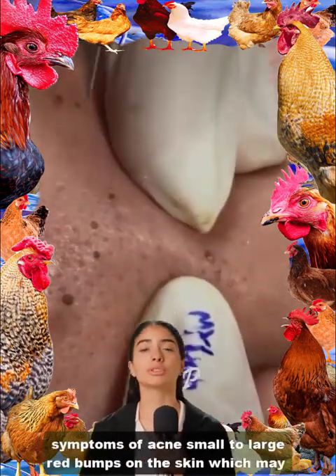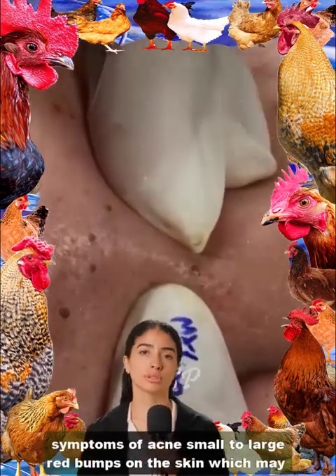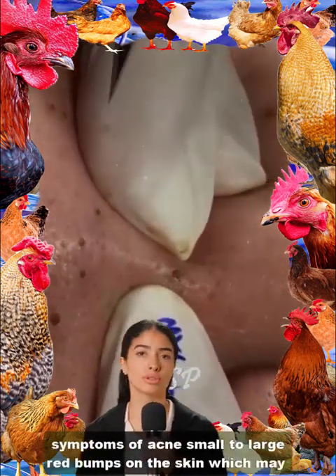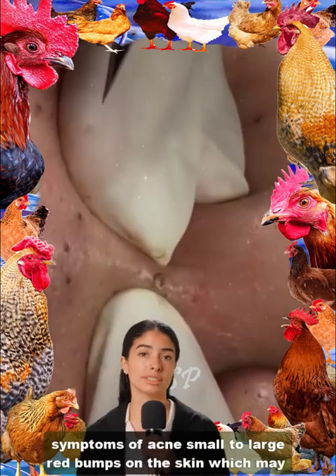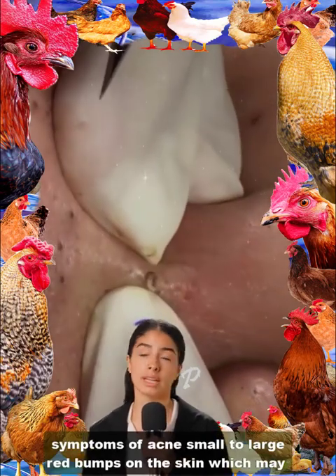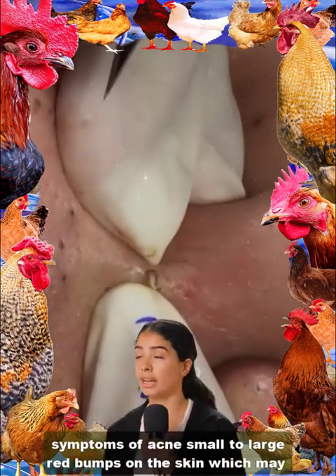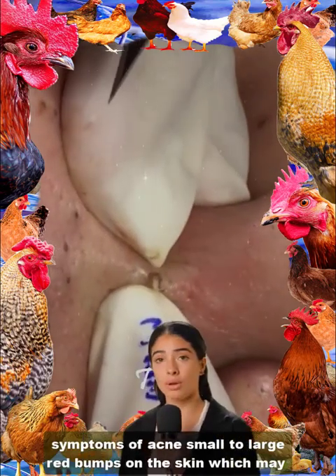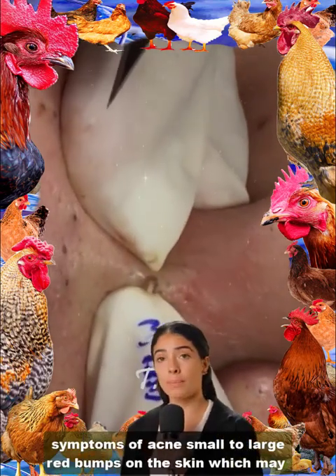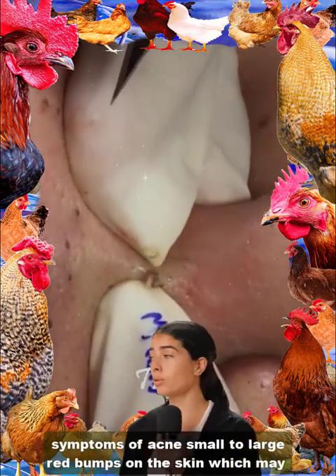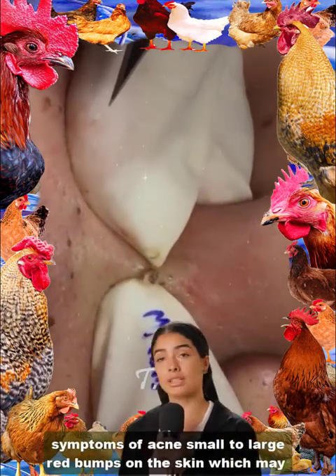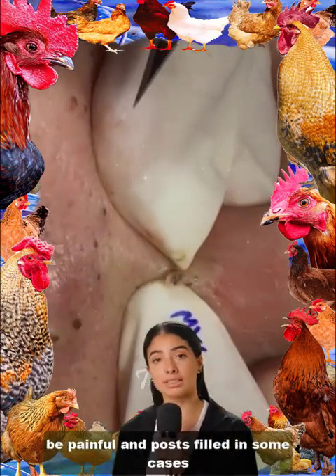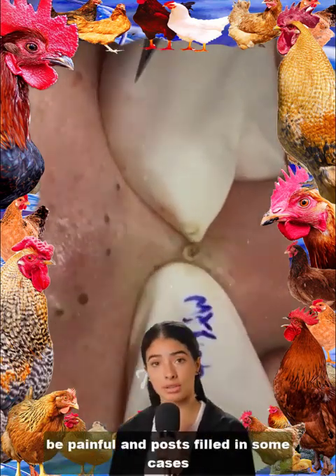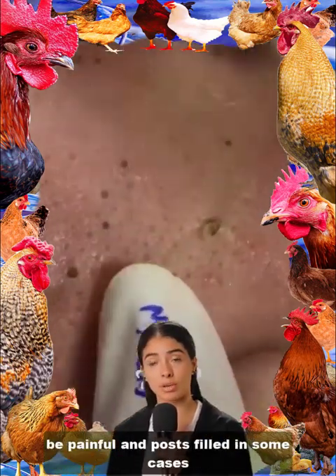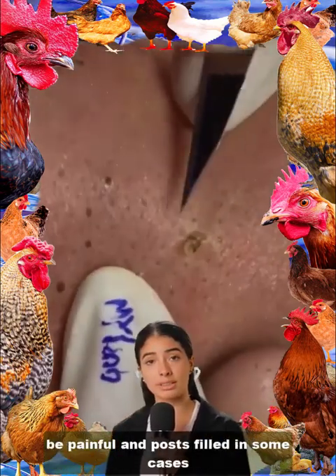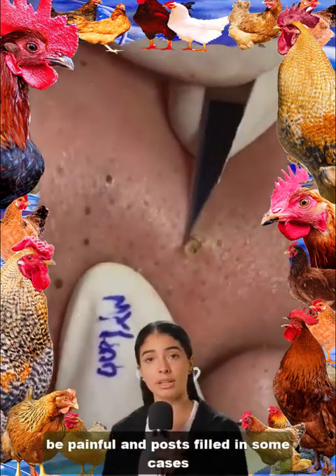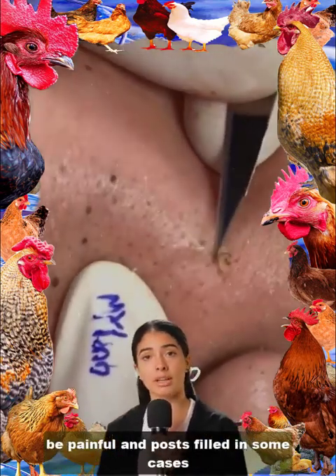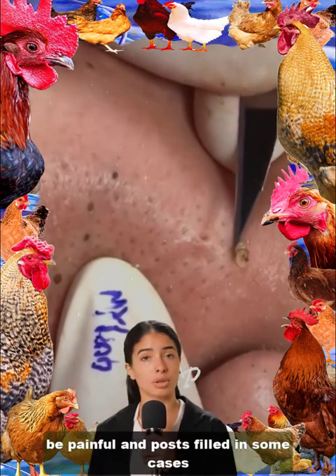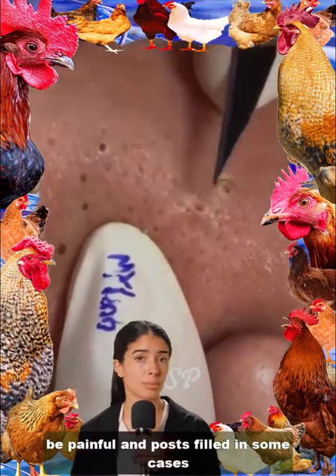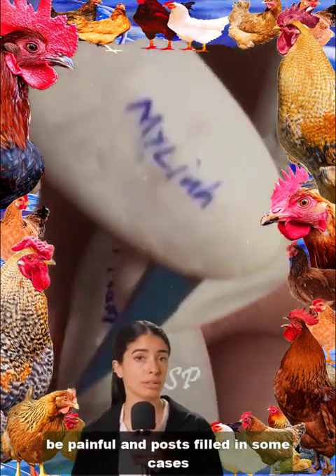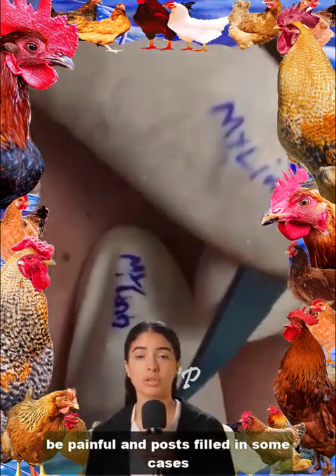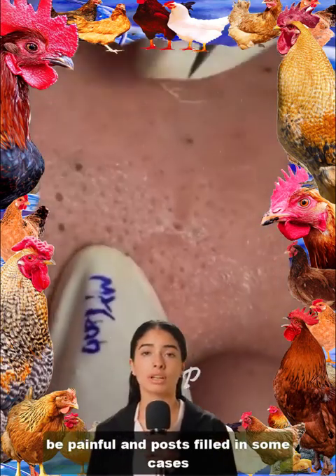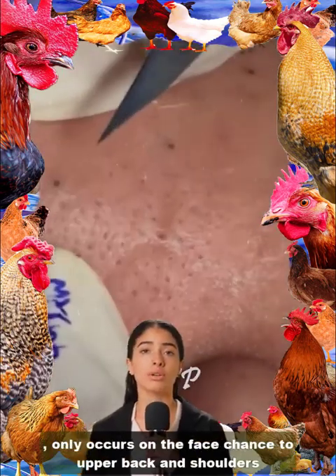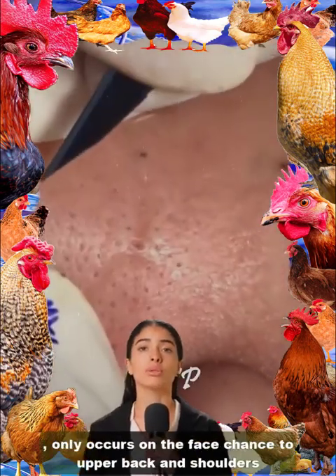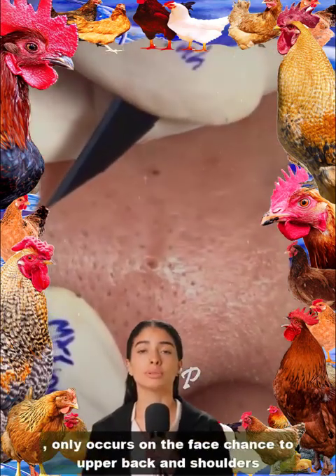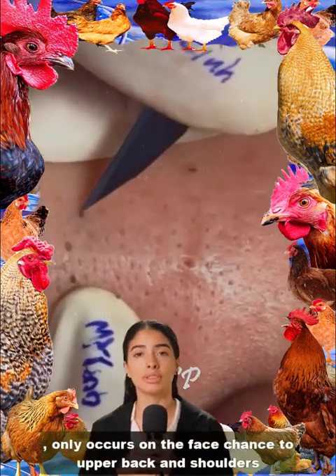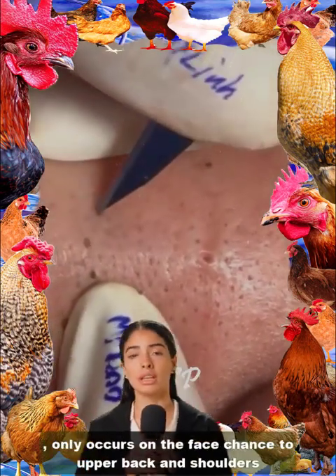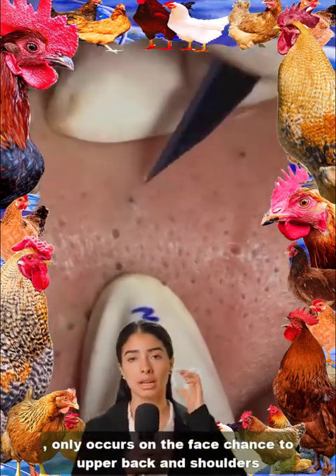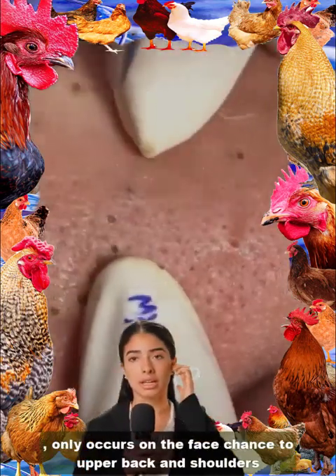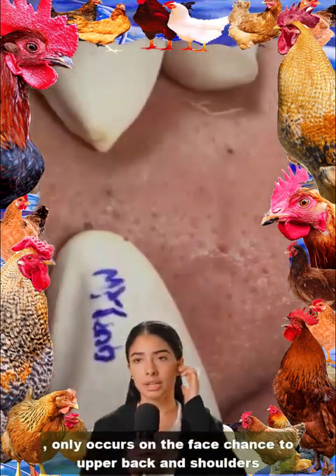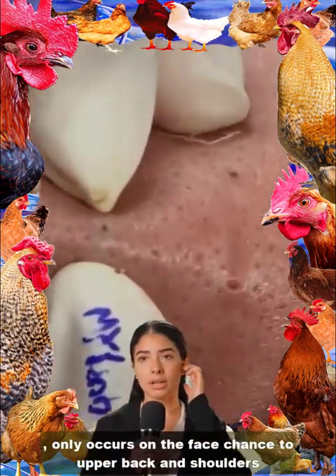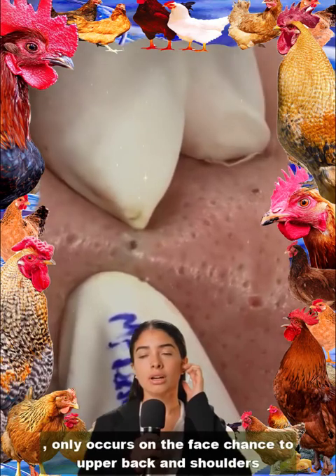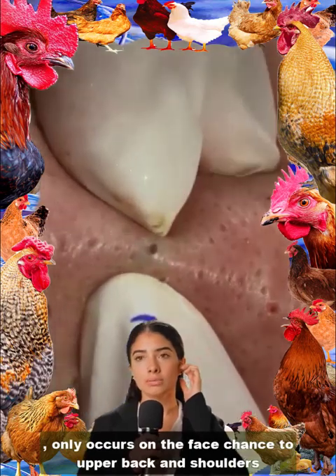Symptoms of acne: small to large red bumps on the skin, which may be painful and pus-filled in some cases. Commonly occurs on the face, chest, upper back, and shoulders.